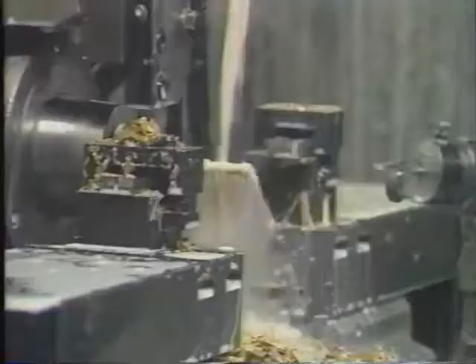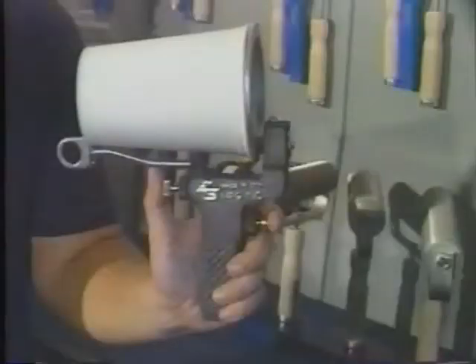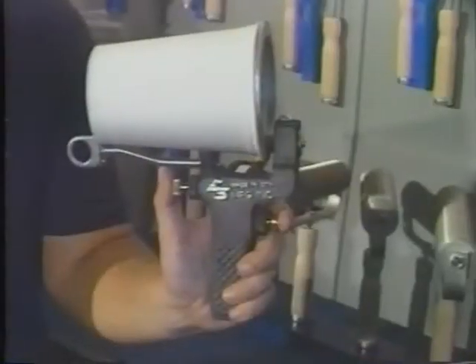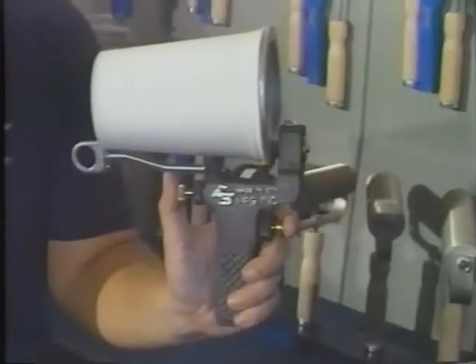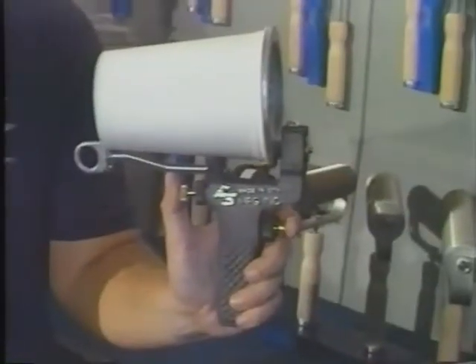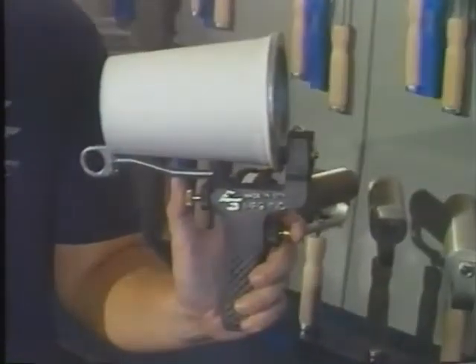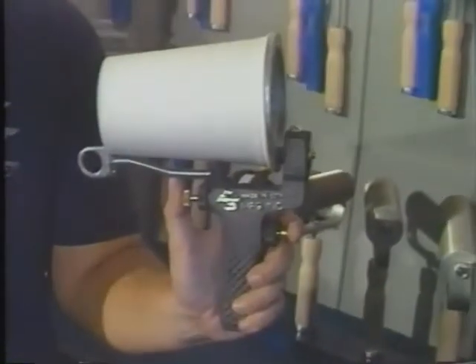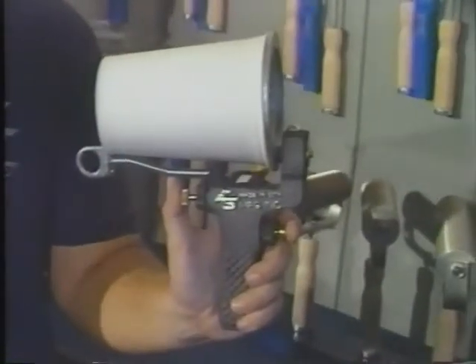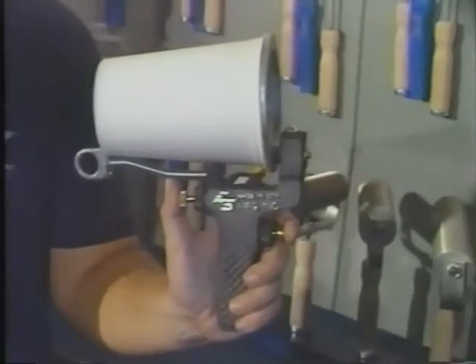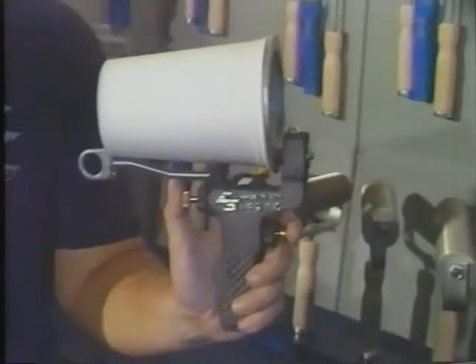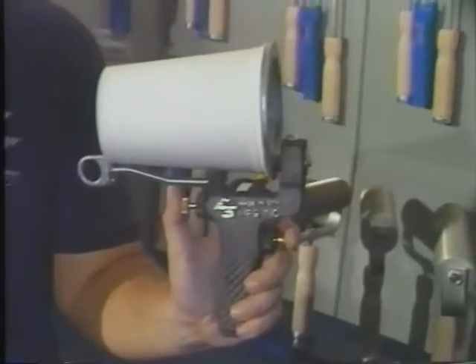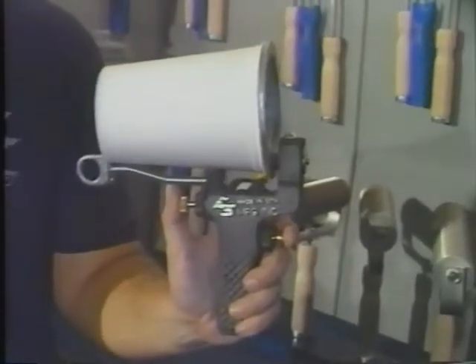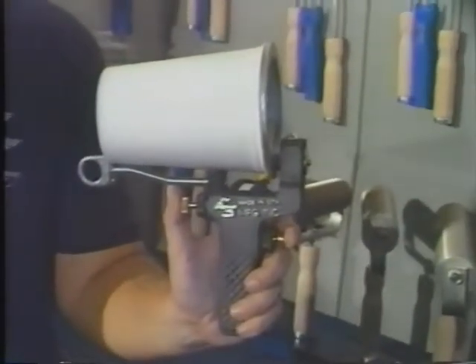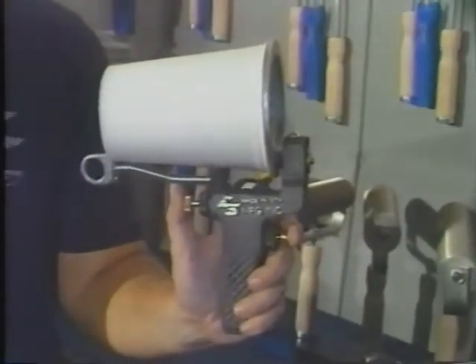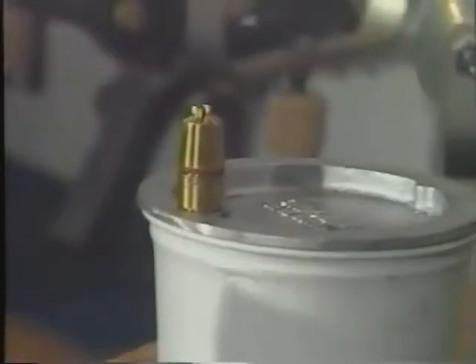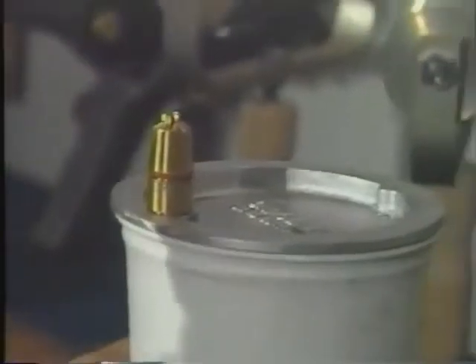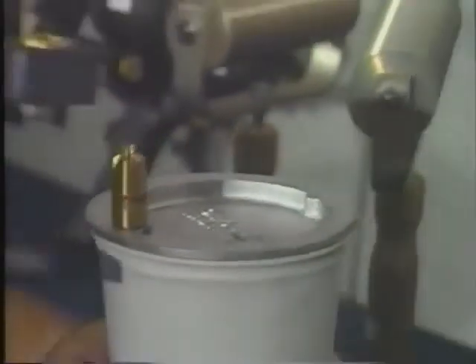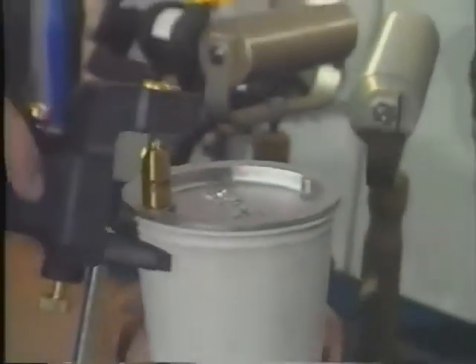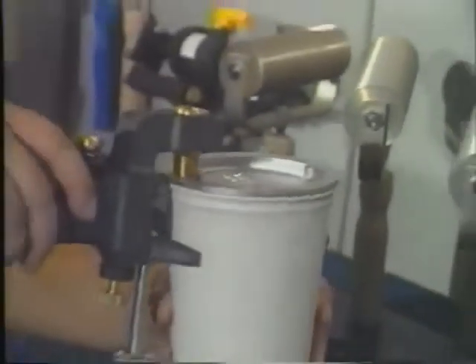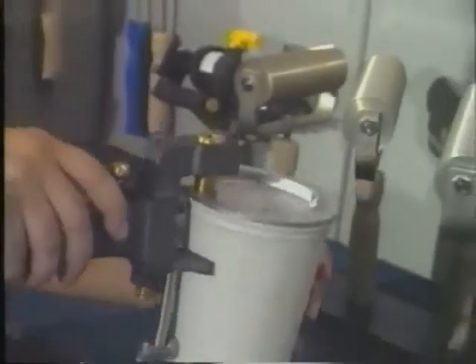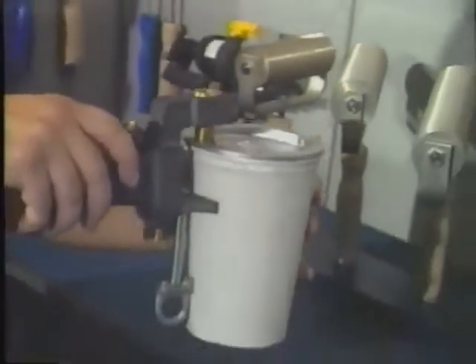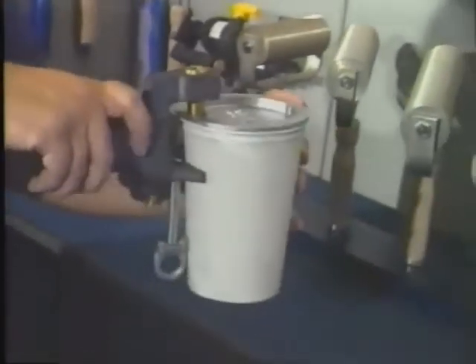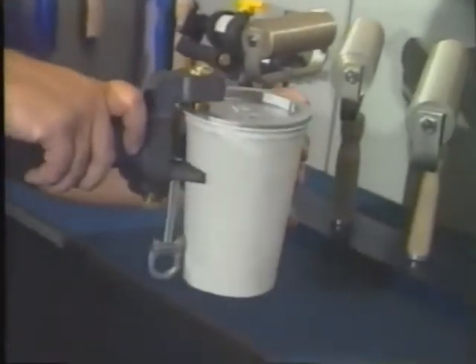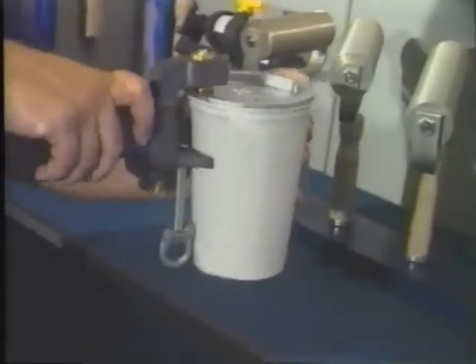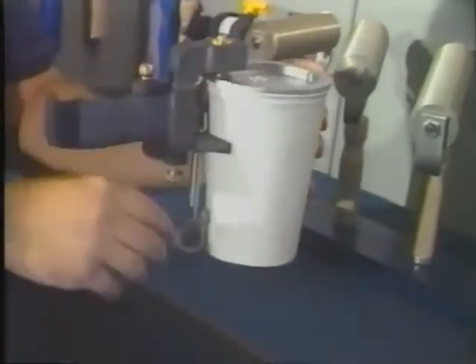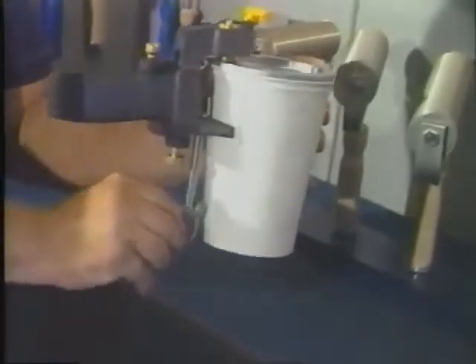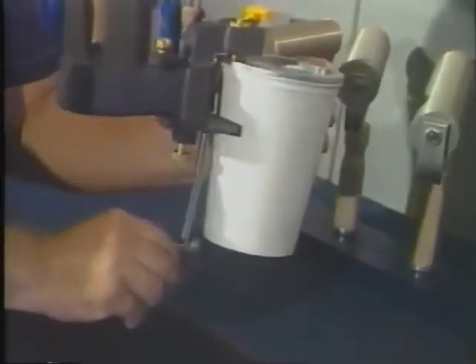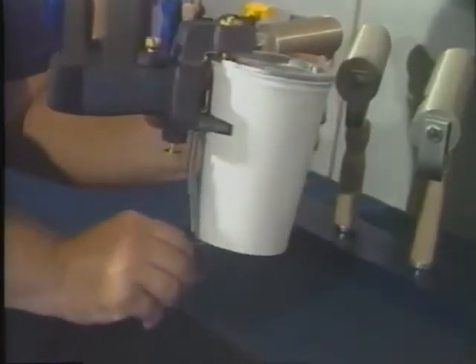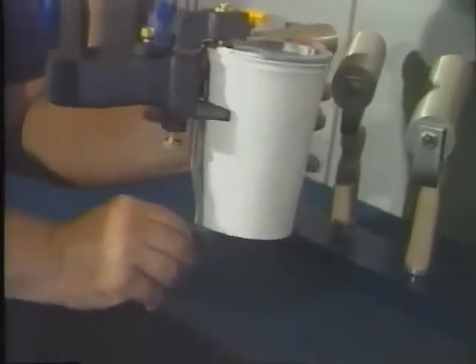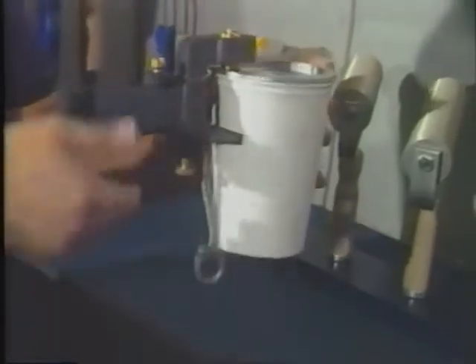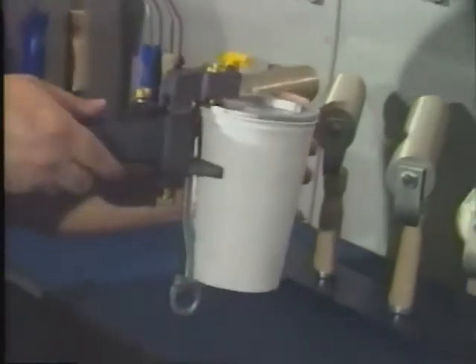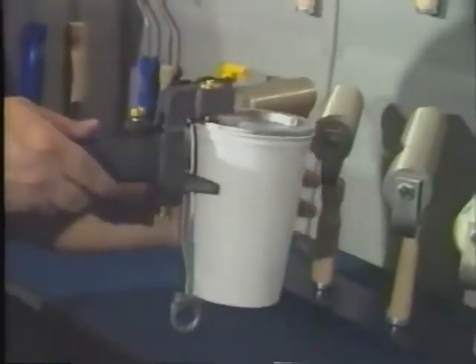The Model 100 cup gun is used in fiberglass shops worldwide. This gun is a simple, effective way to spray resin, gel coat, and a variety of raw materials.